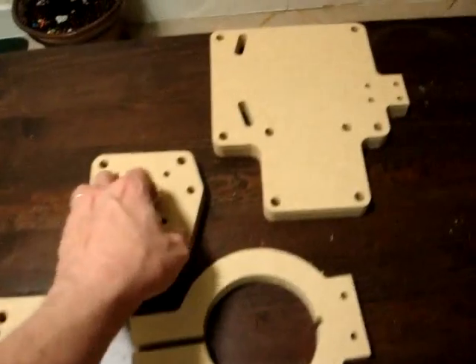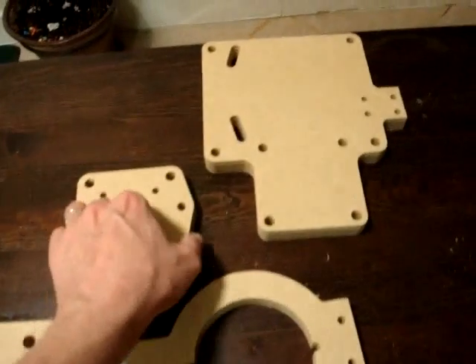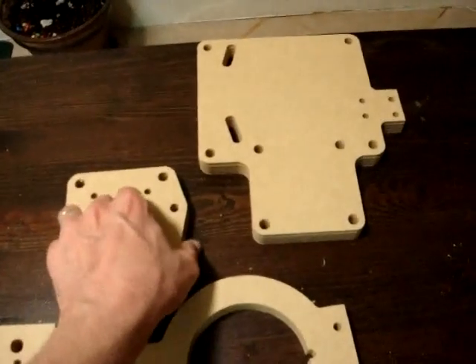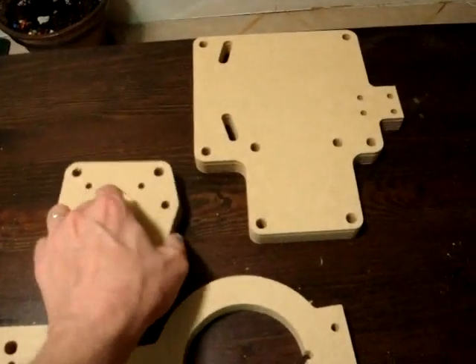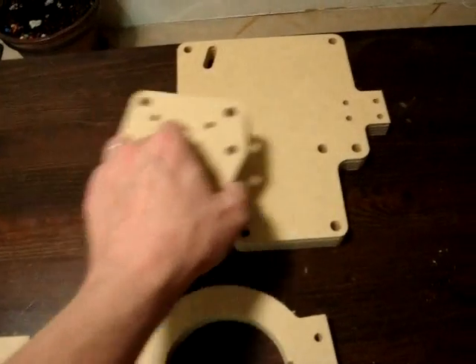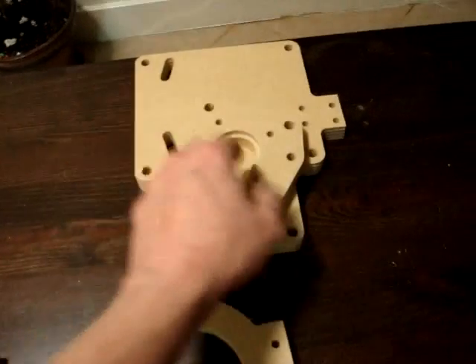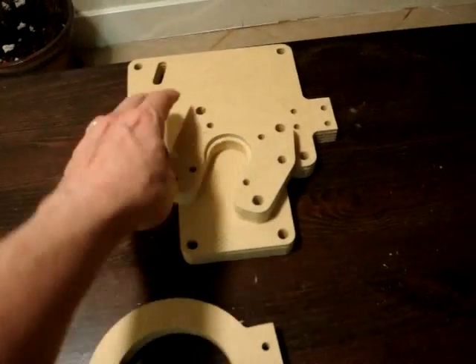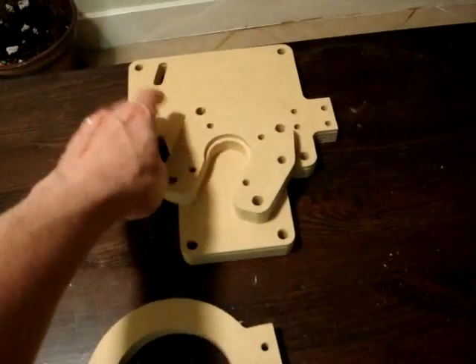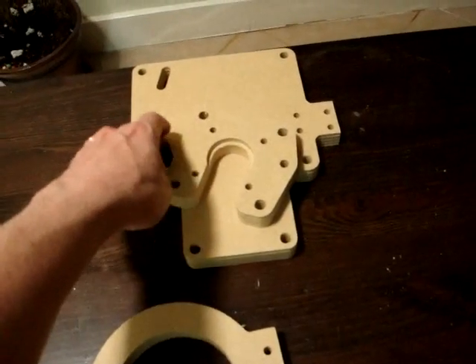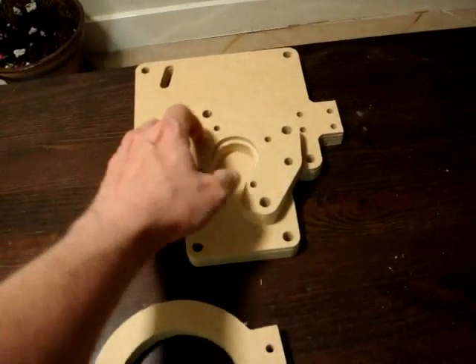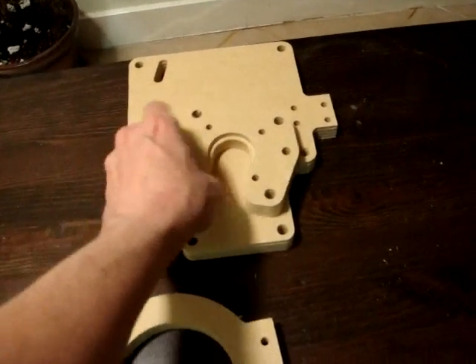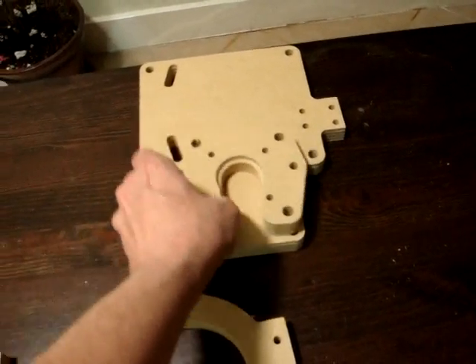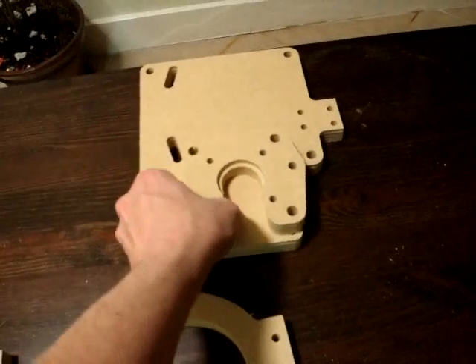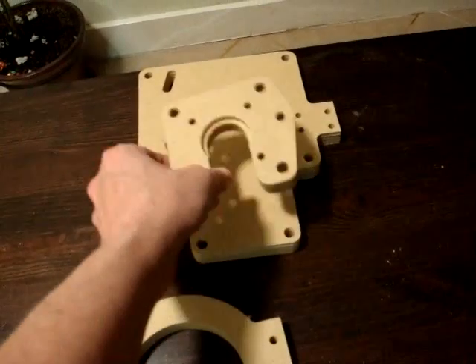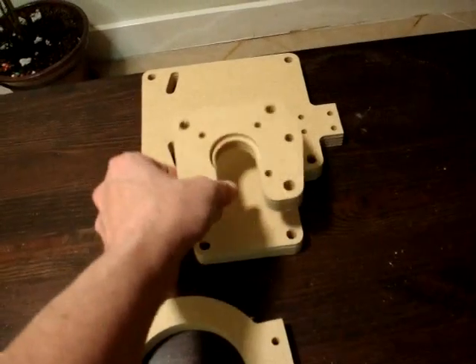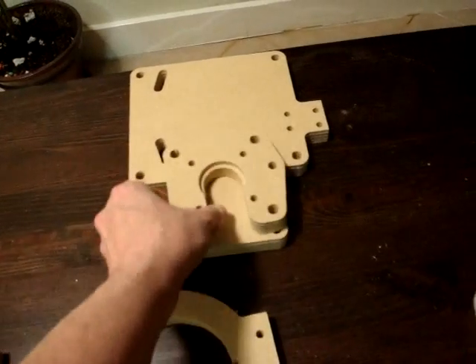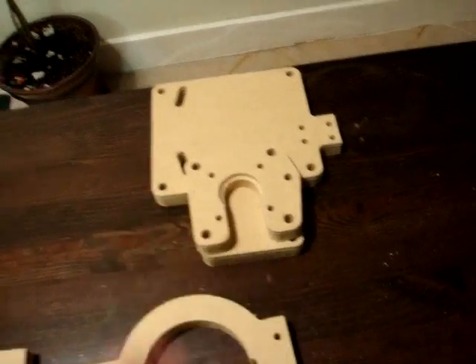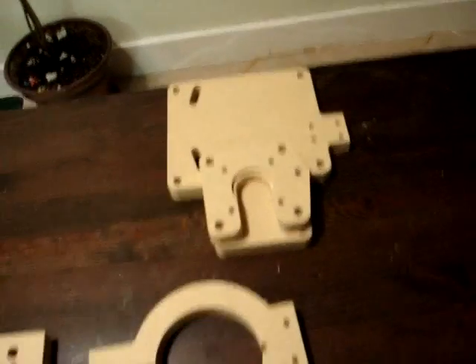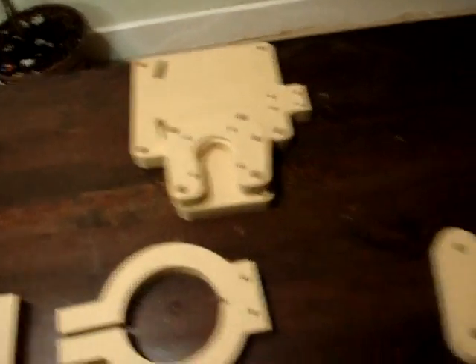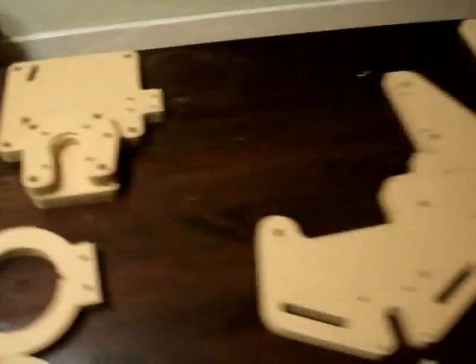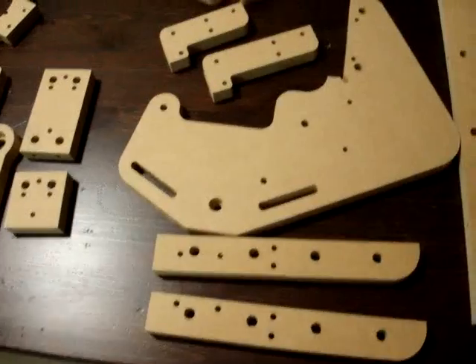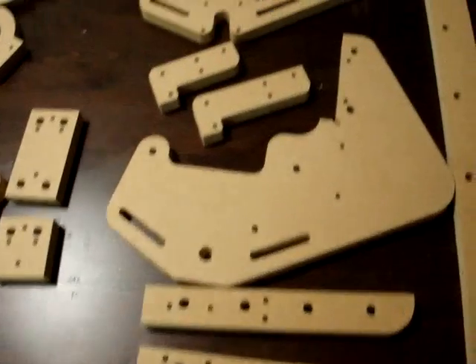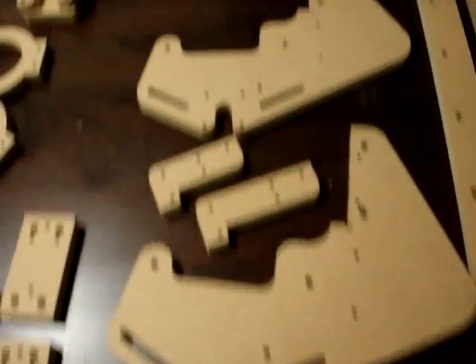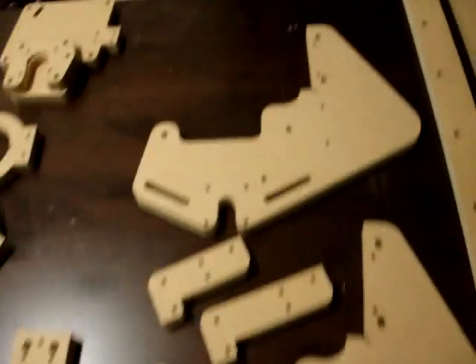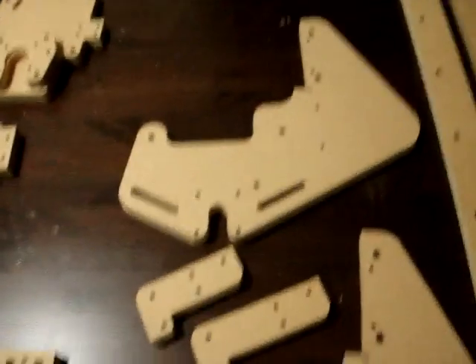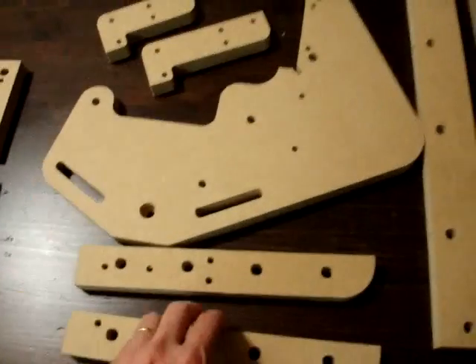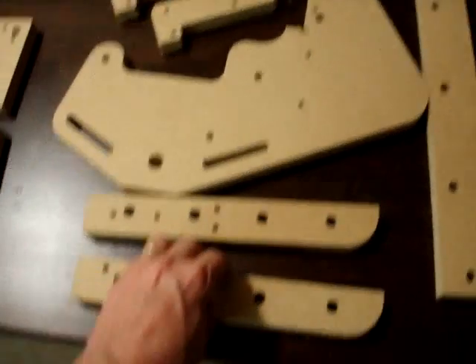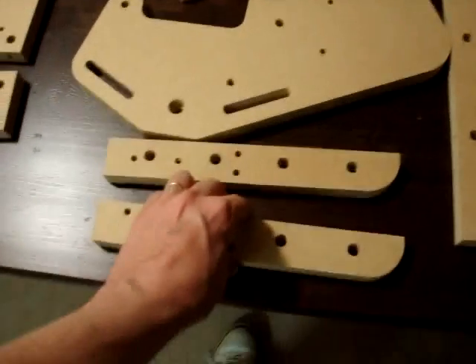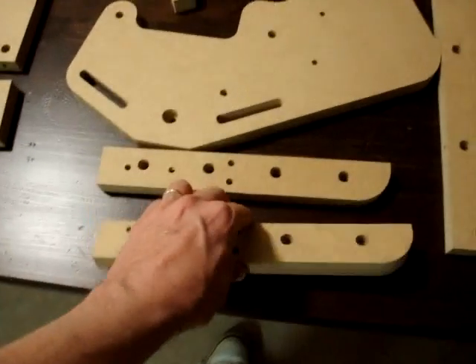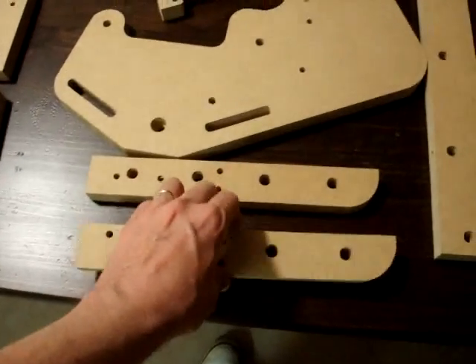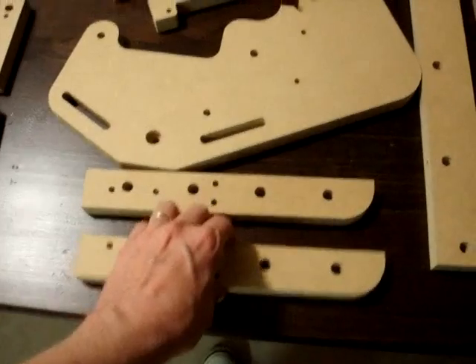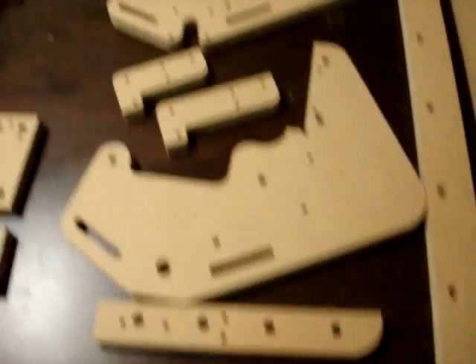This is part of the Y-axis. This is the Z and Y-axis plate, and this is for the motor mount for the Y-axis. These are the gantry sides, and these are the lateral supports for the gantry sides.